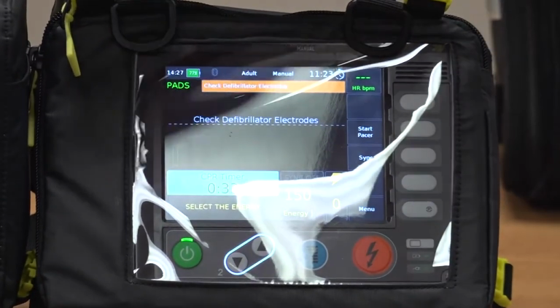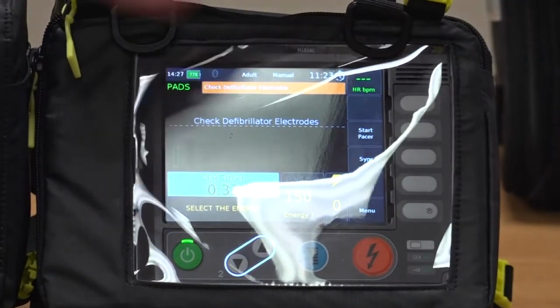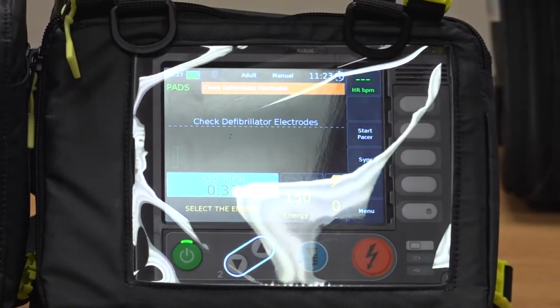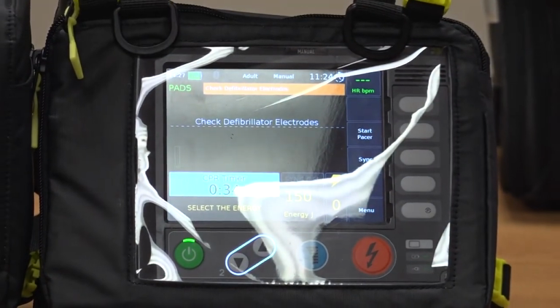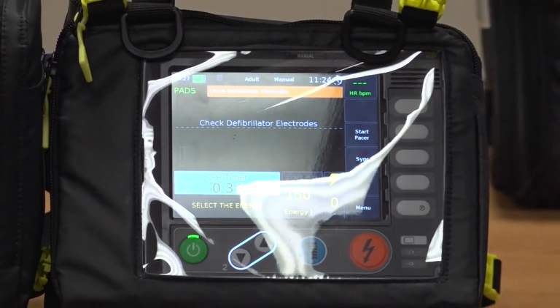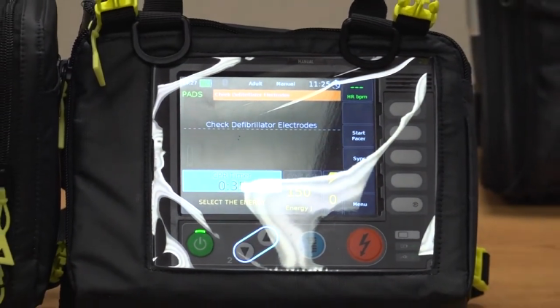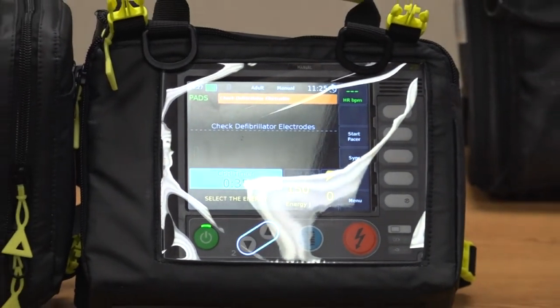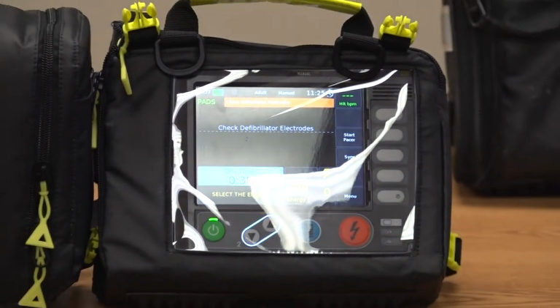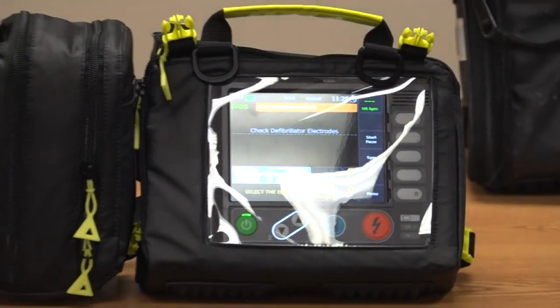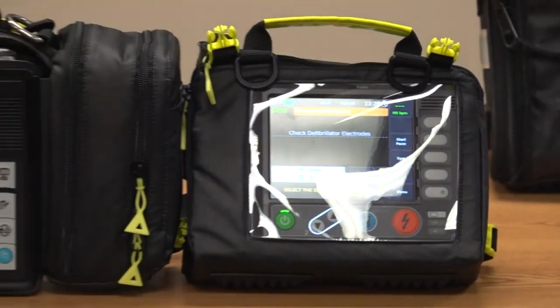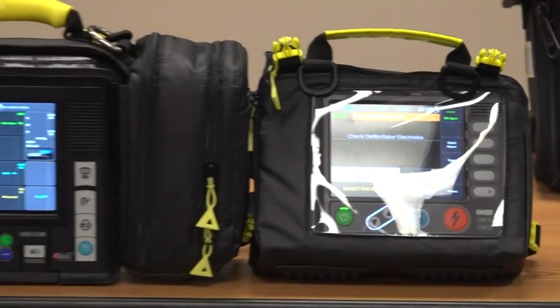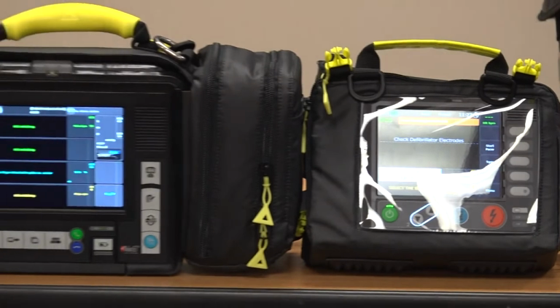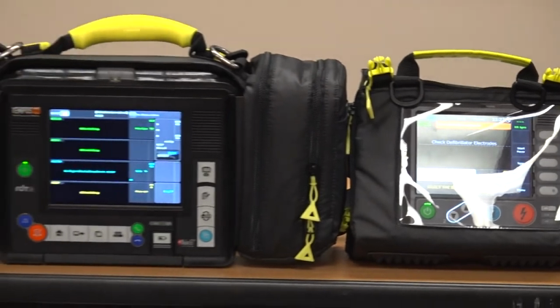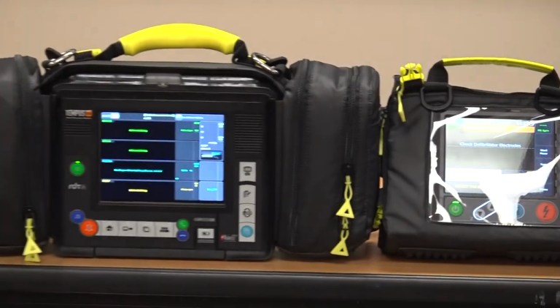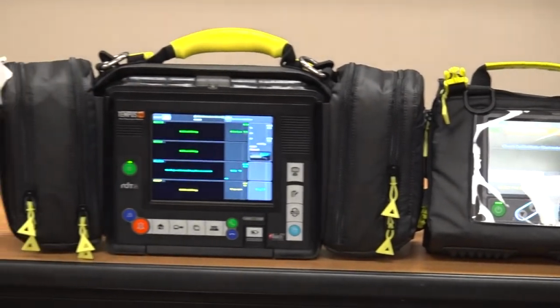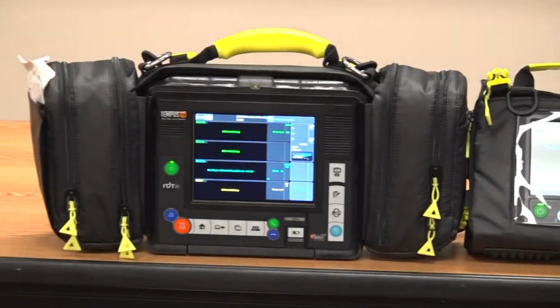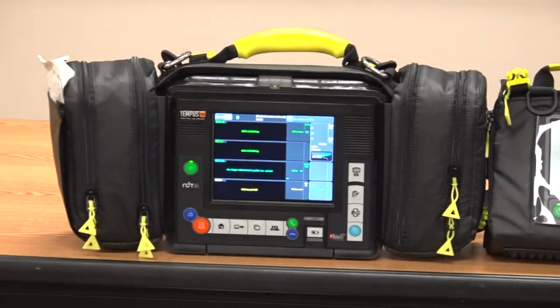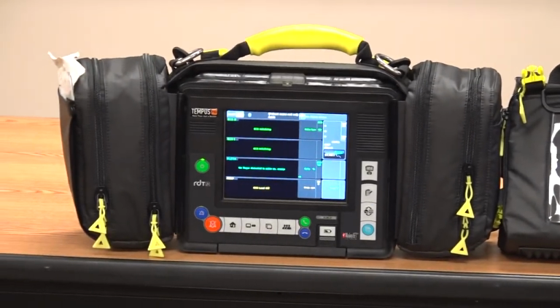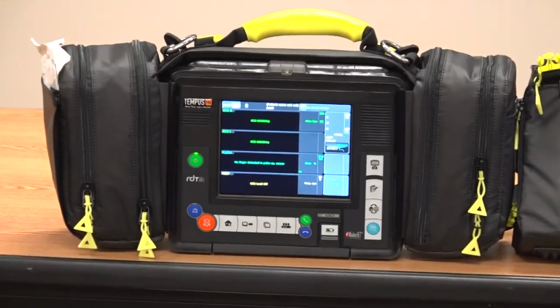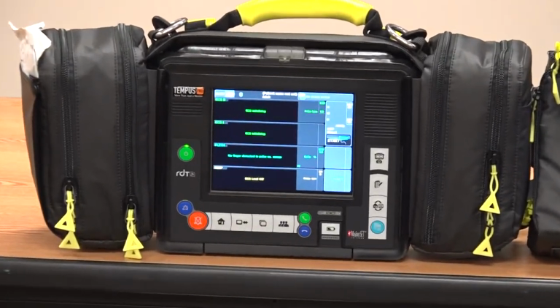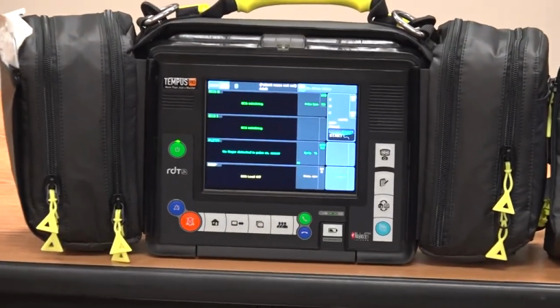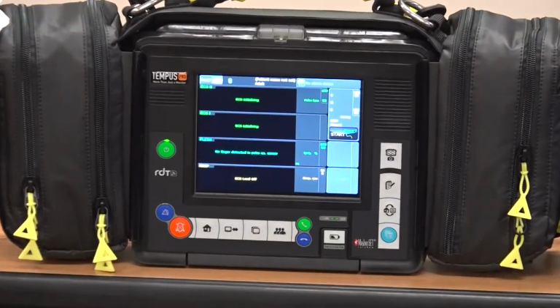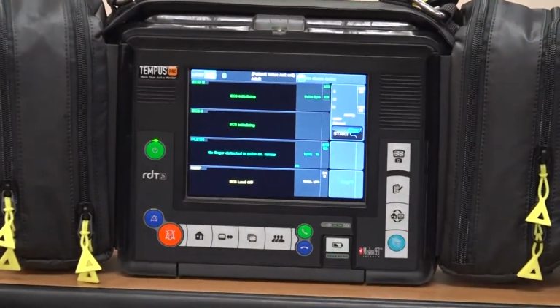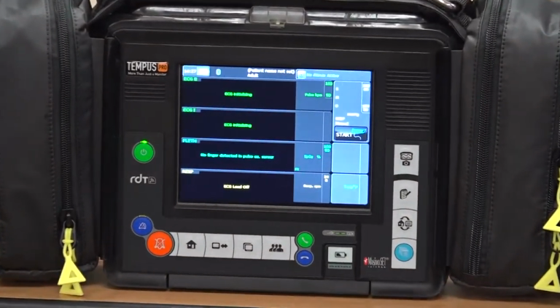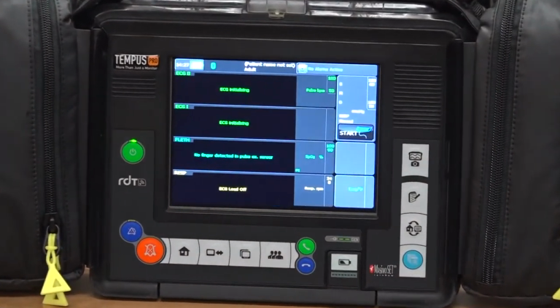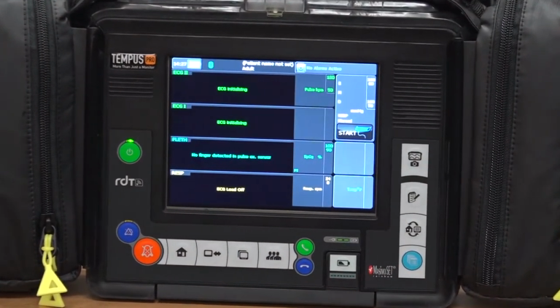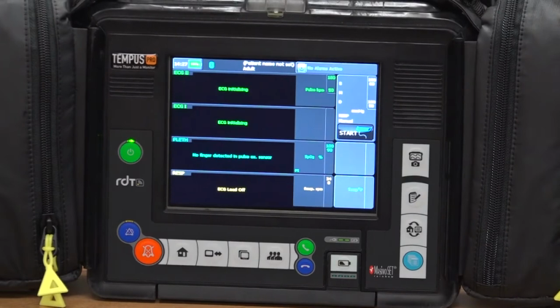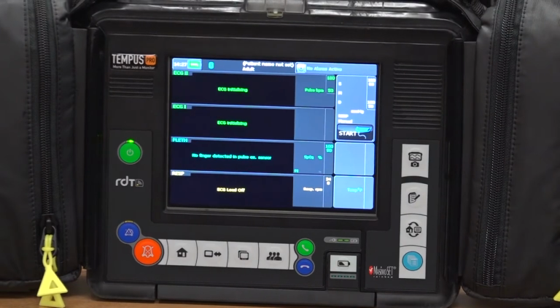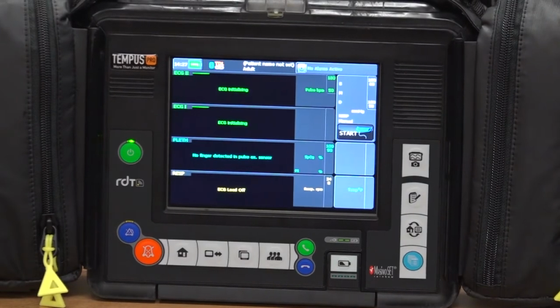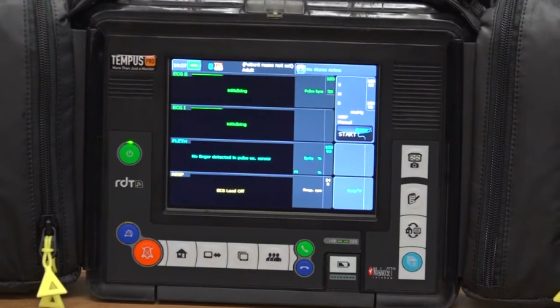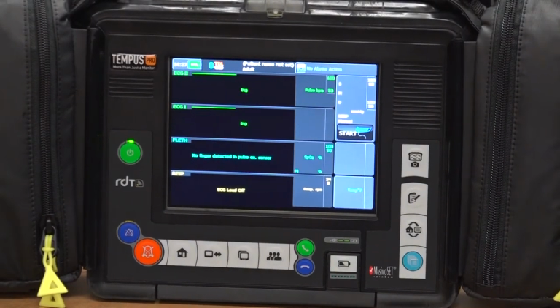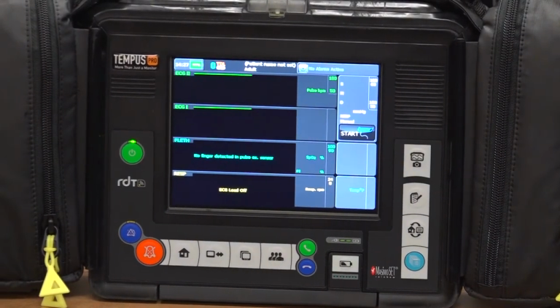Now that the monitor has booted up, the monitor is capable of taking blood pressure, SpO2, and tidal CO2, as well as doing a 3-lead and 12-lead.